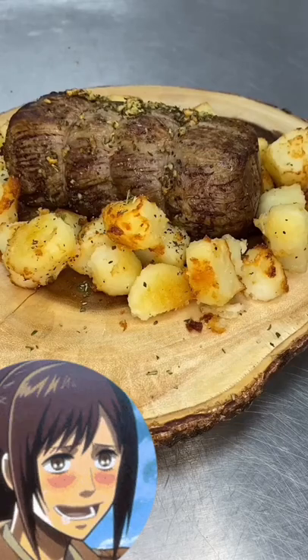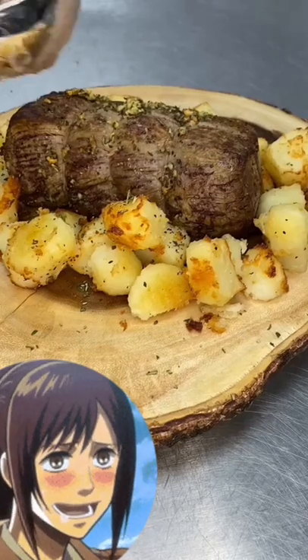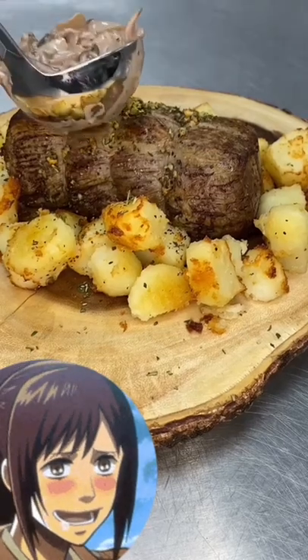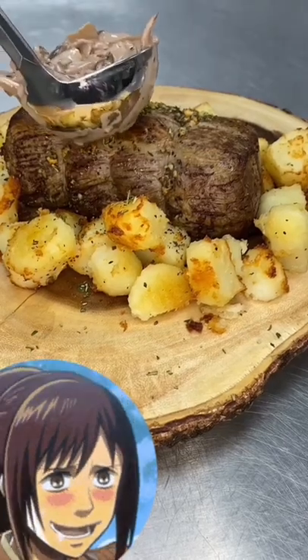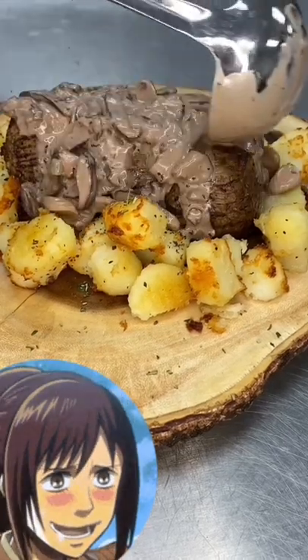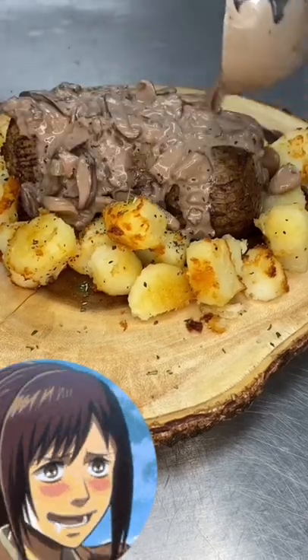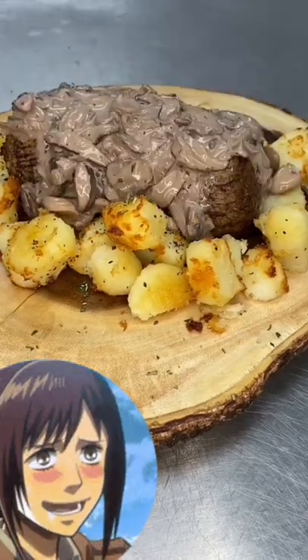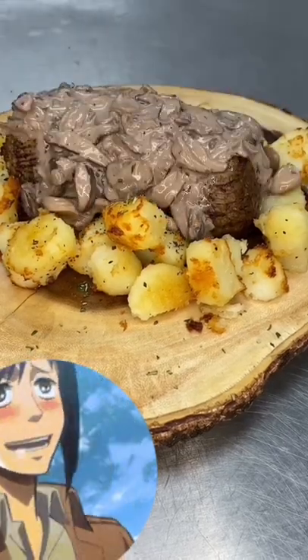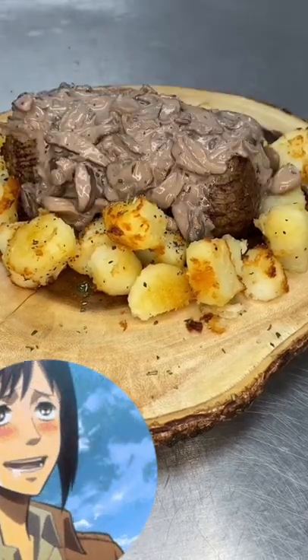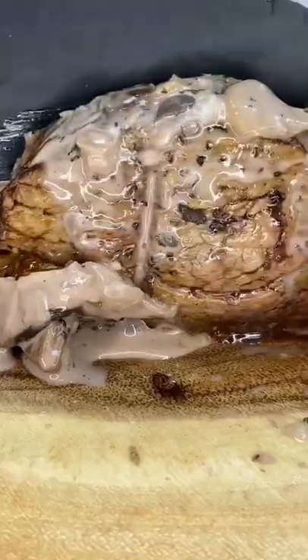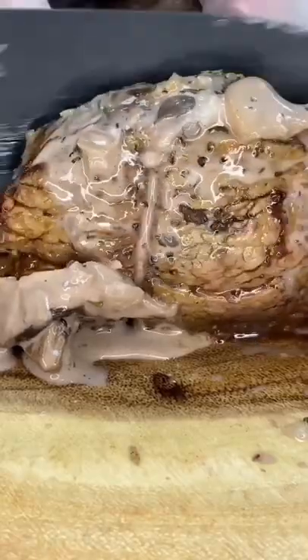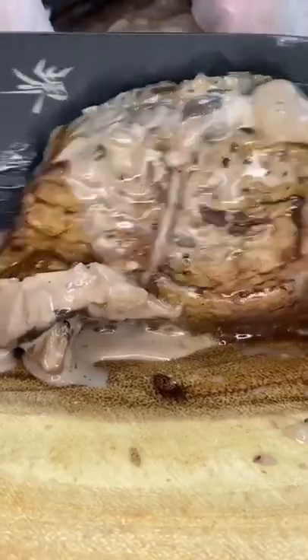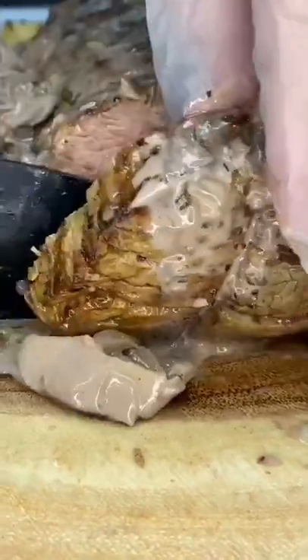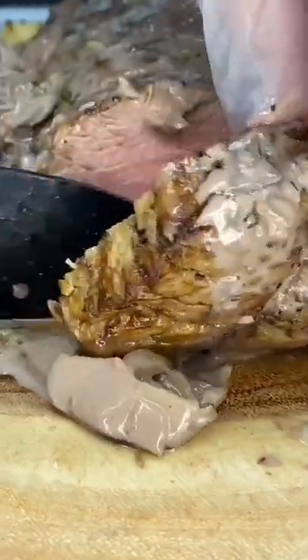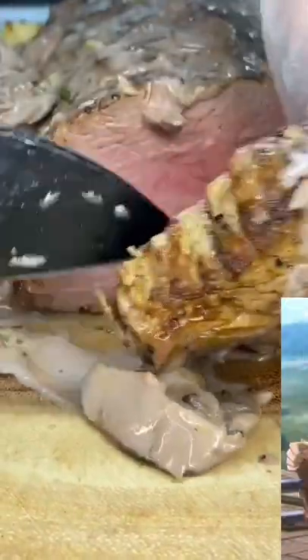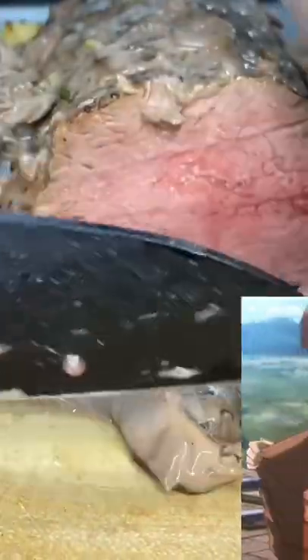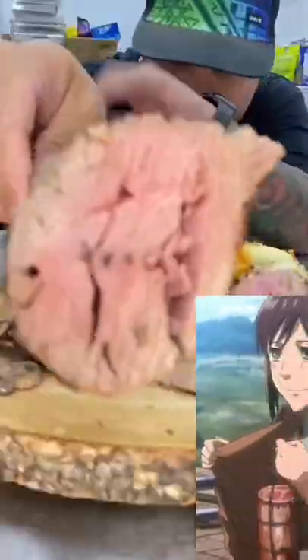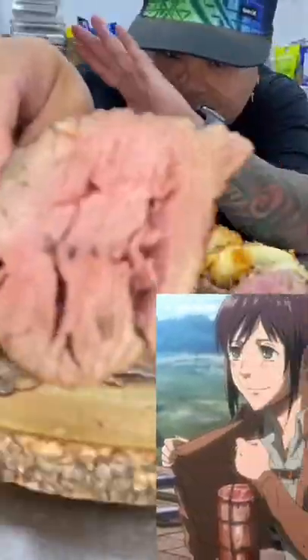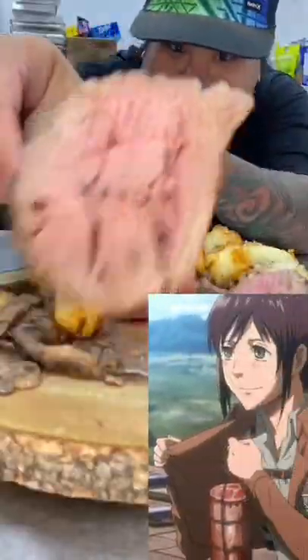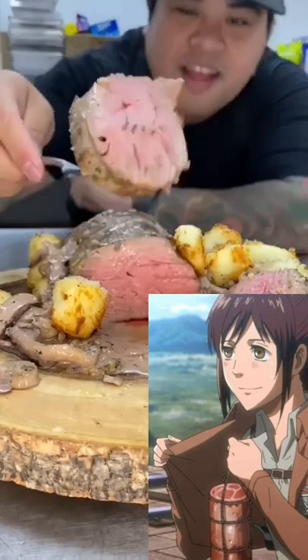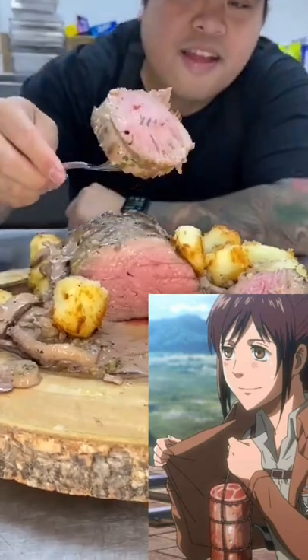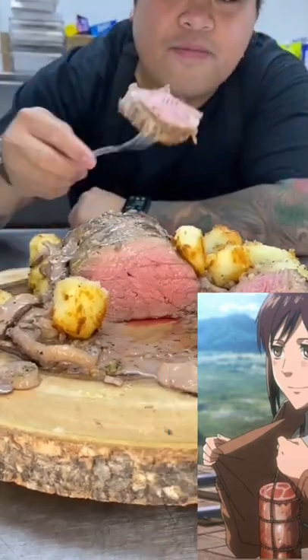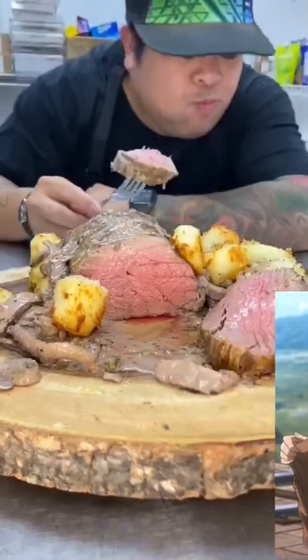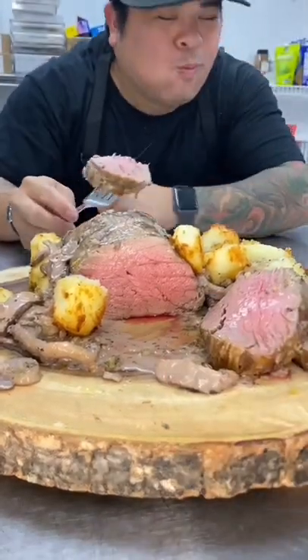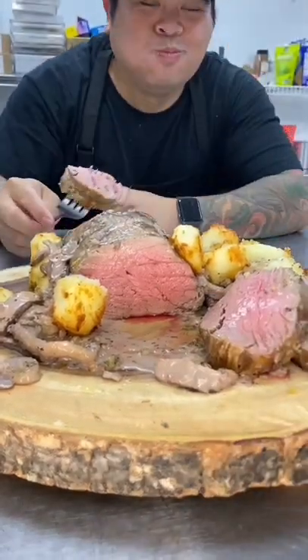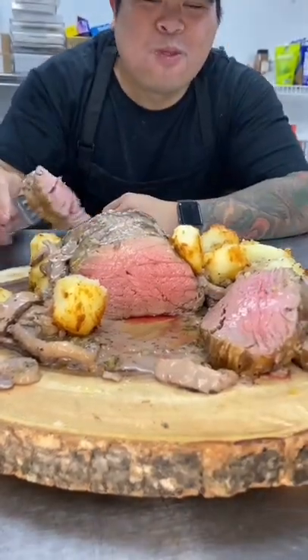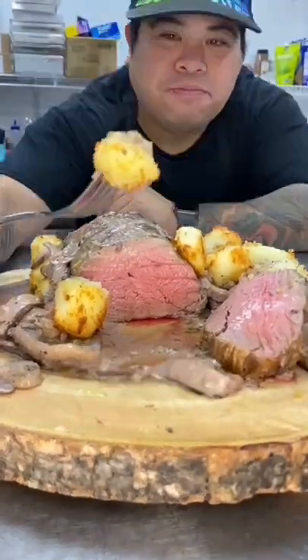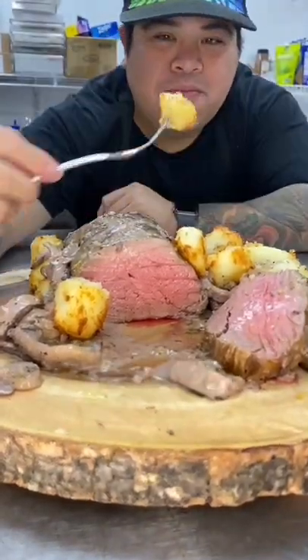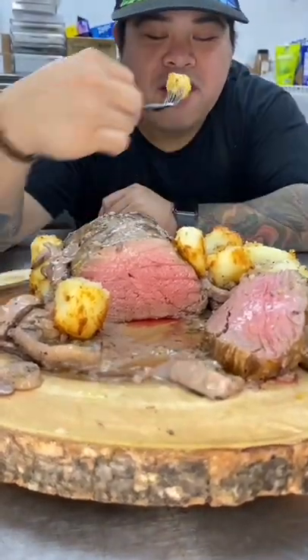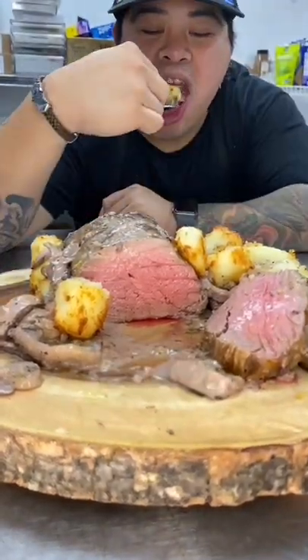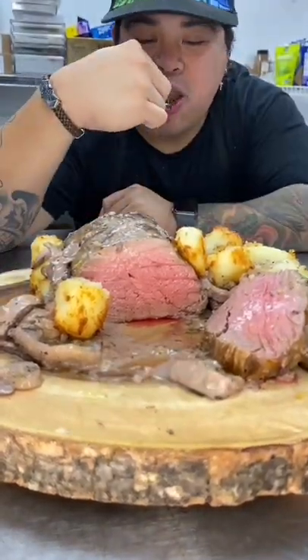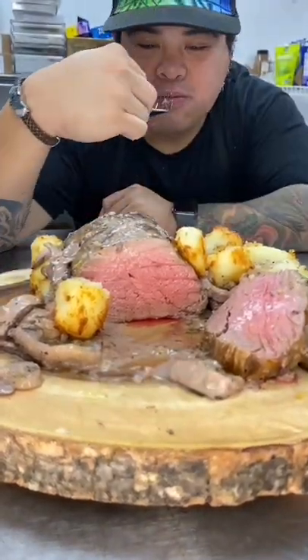Sasha's beef roast and taters. Actually it's just beef roast and taters, but seeing Sasha stealing that meat from the officer's ration supply gave me the idea to make this, and I'm sure she would love this too.